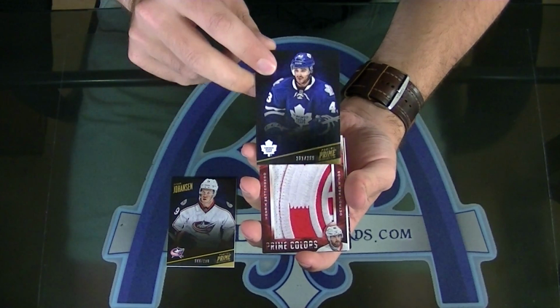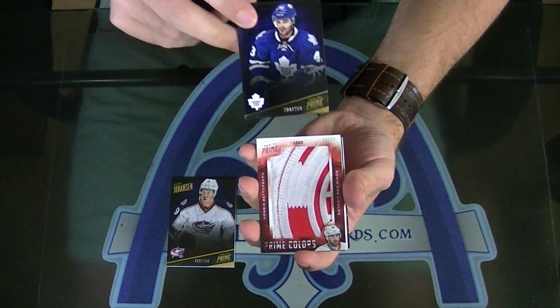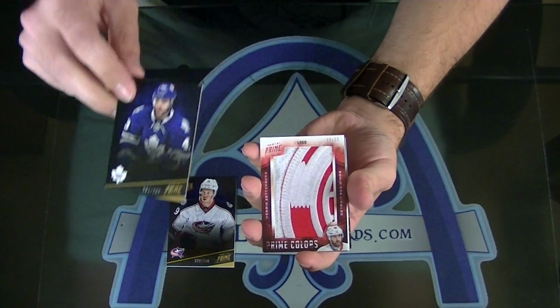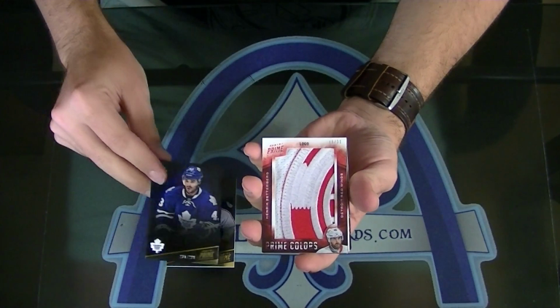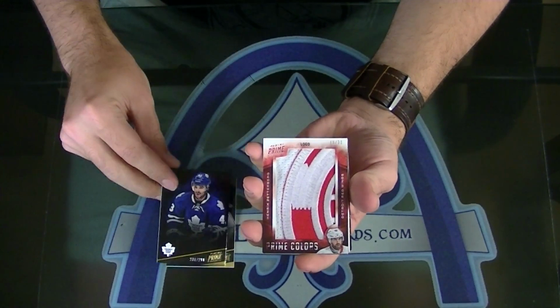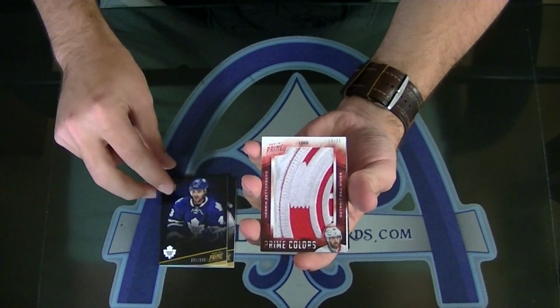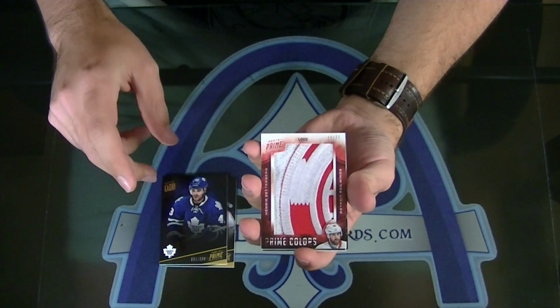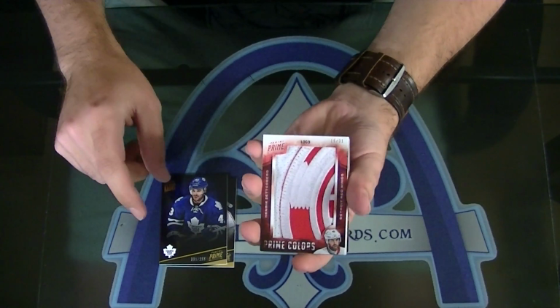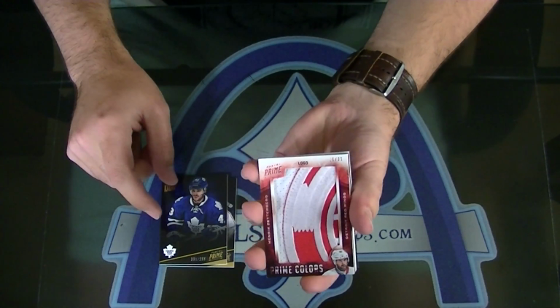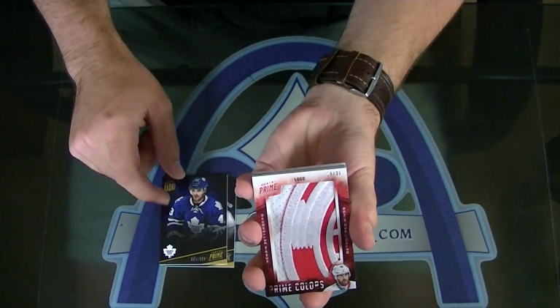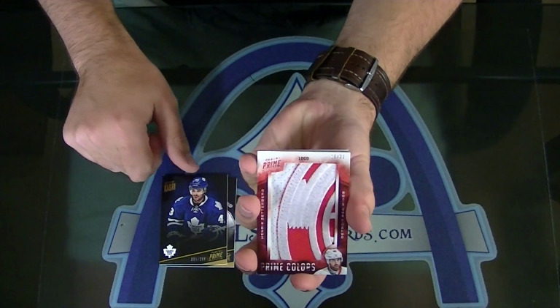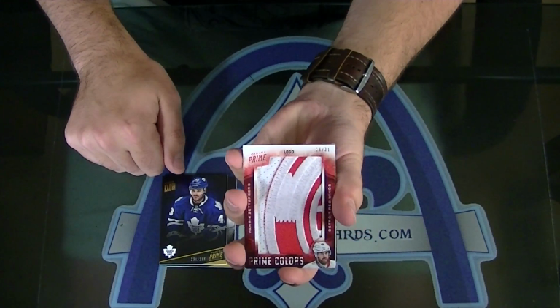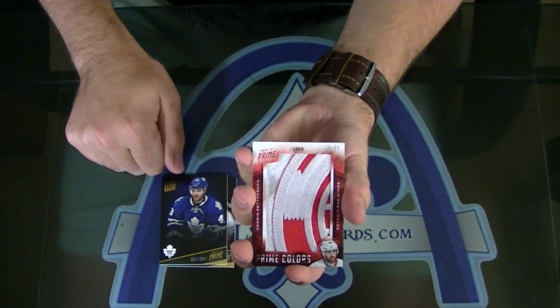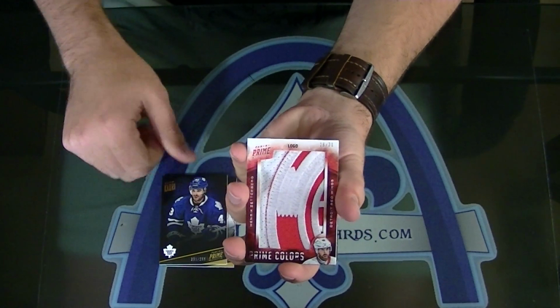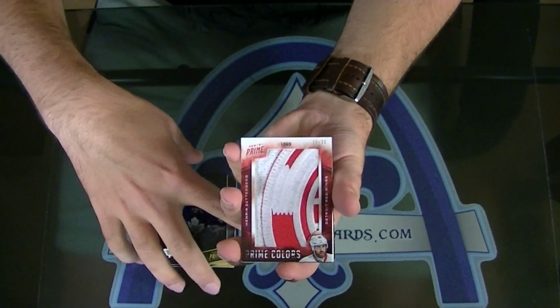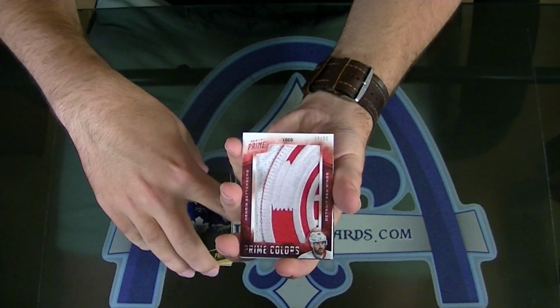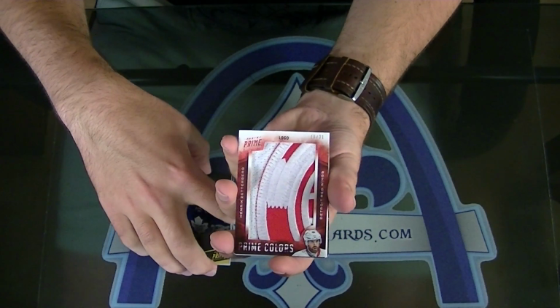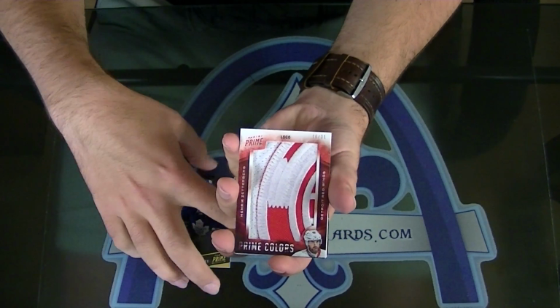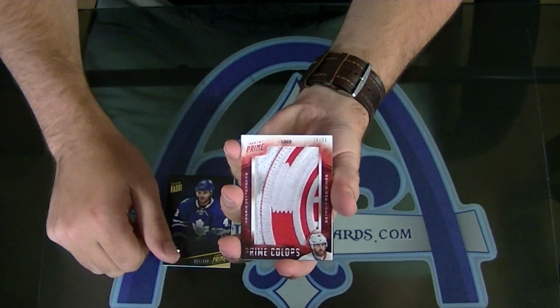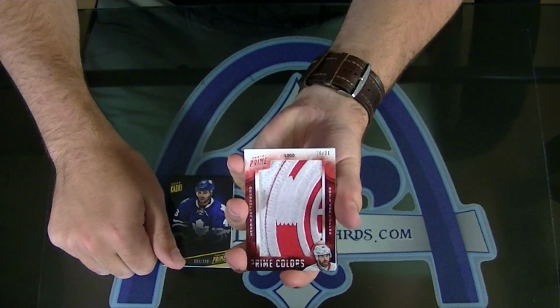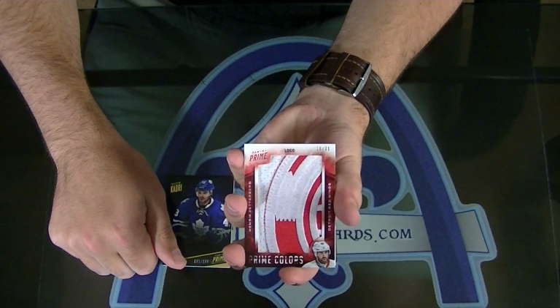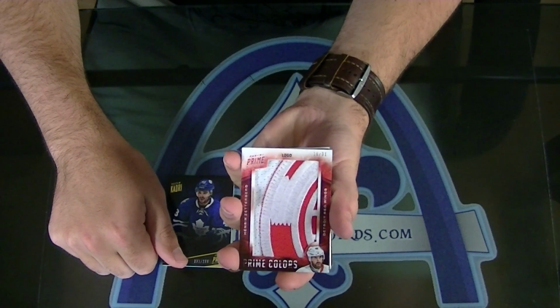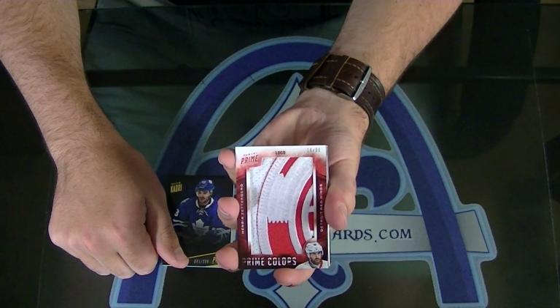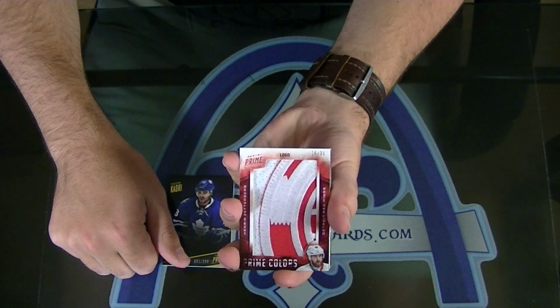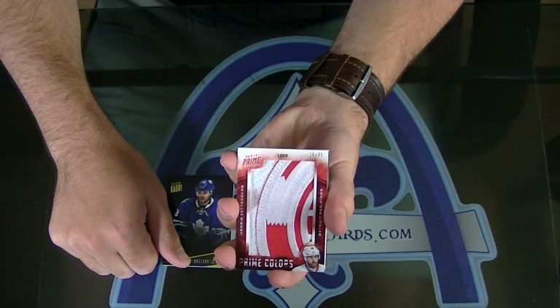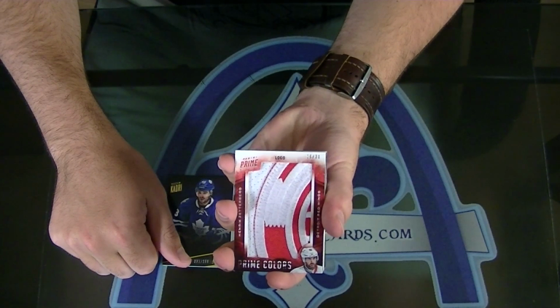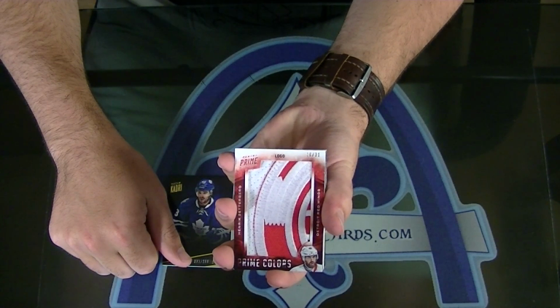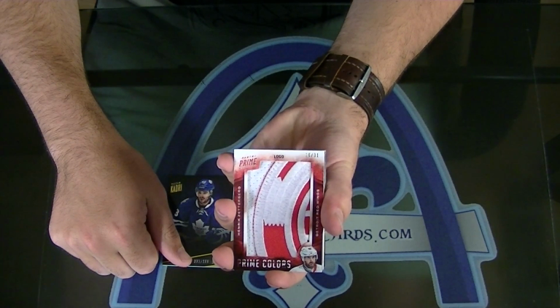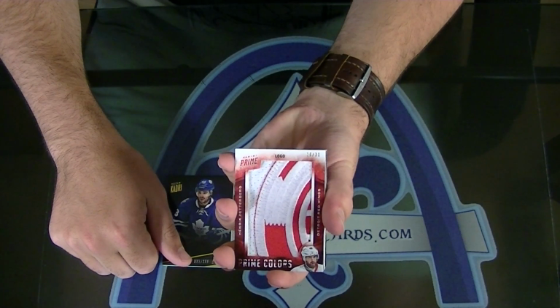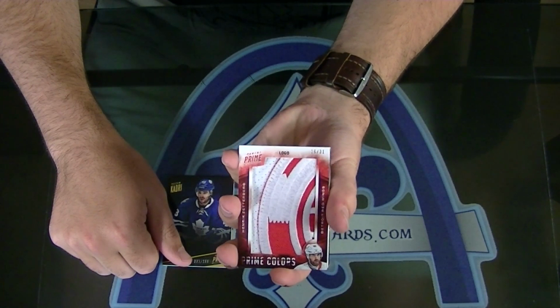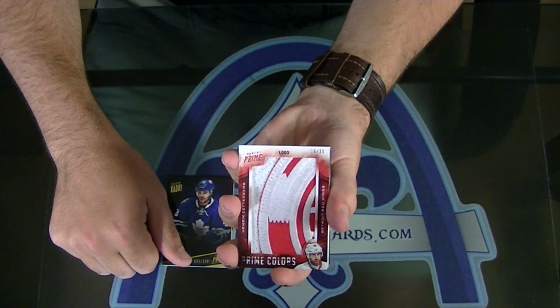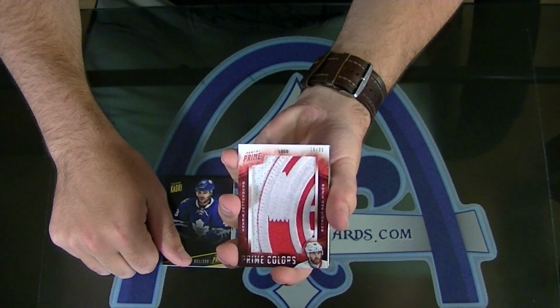Henrik Zetterberg, oh my. Henrik Zetterberg Prime Colors logos. I mean, for Detroit that is really good.